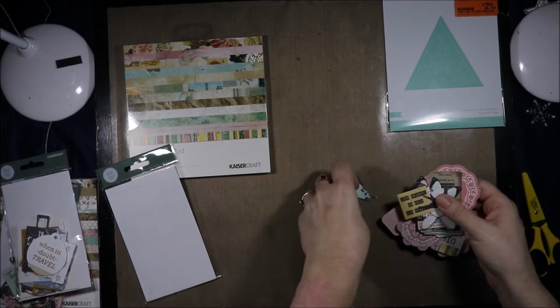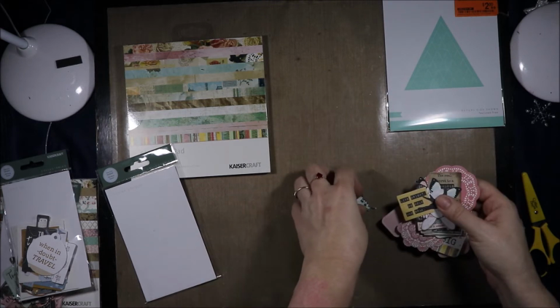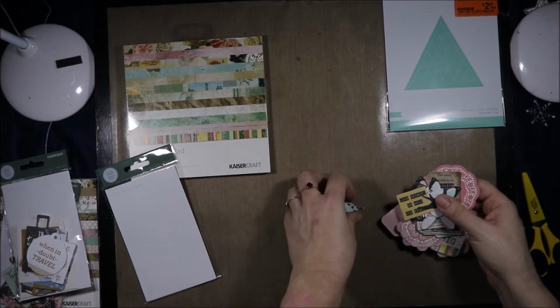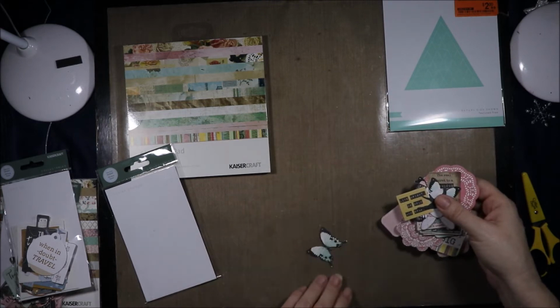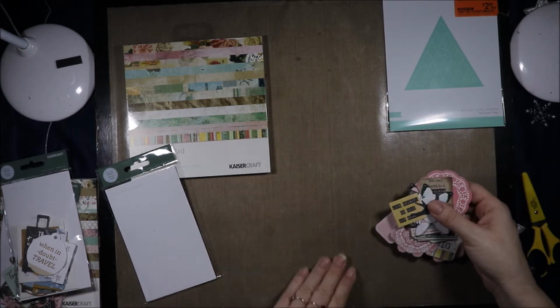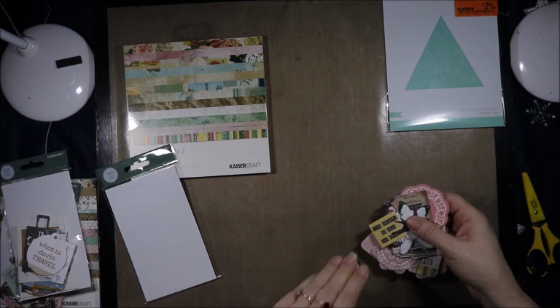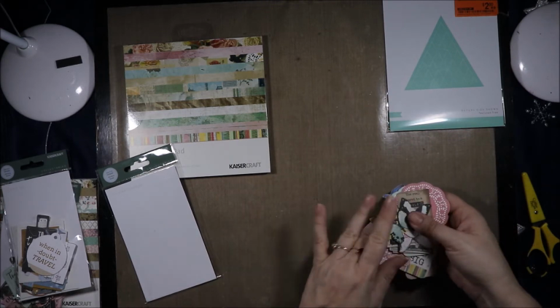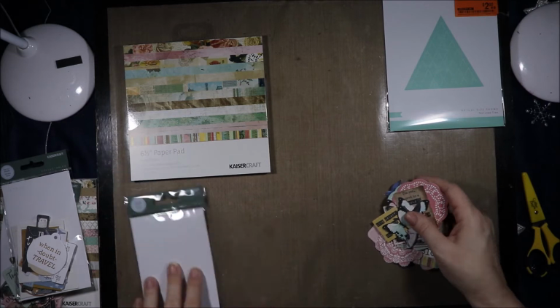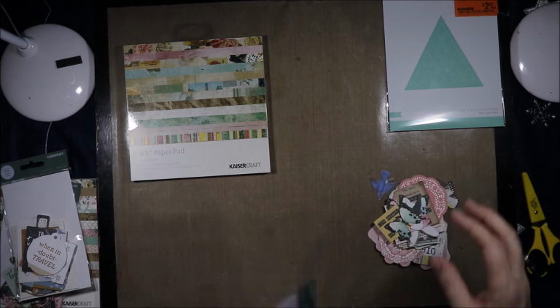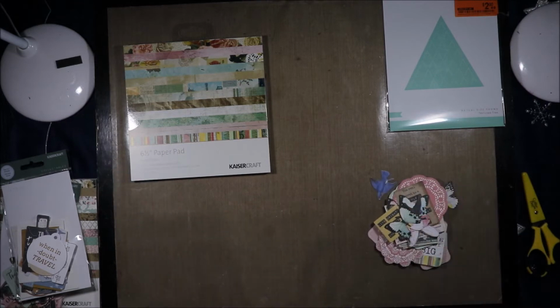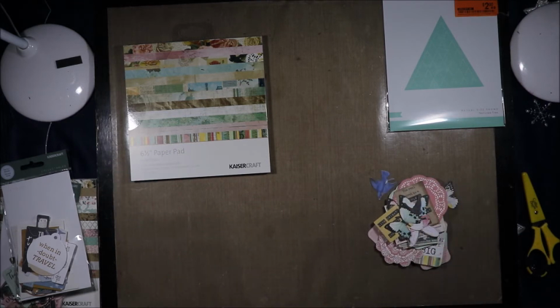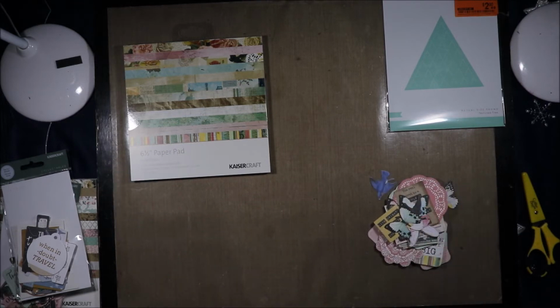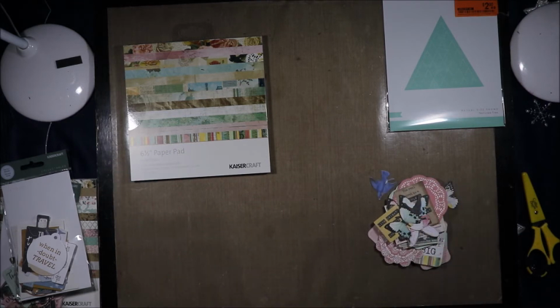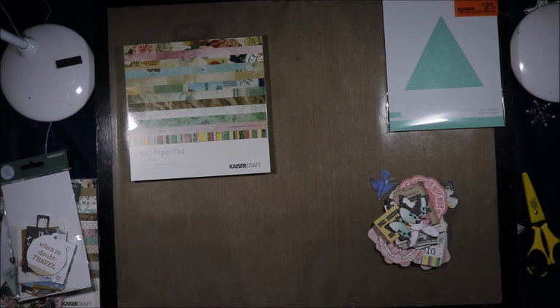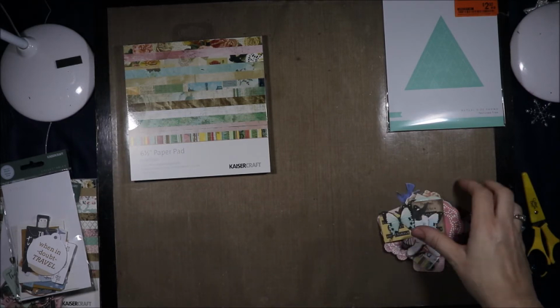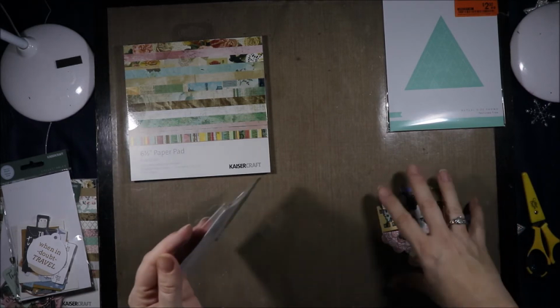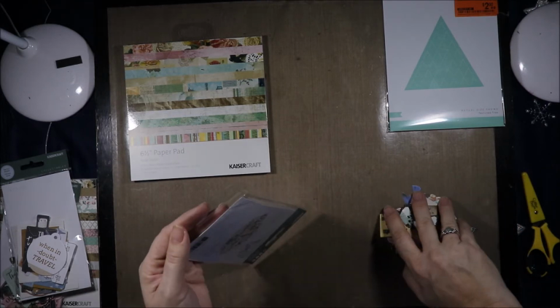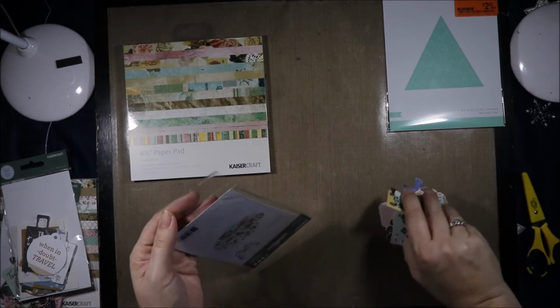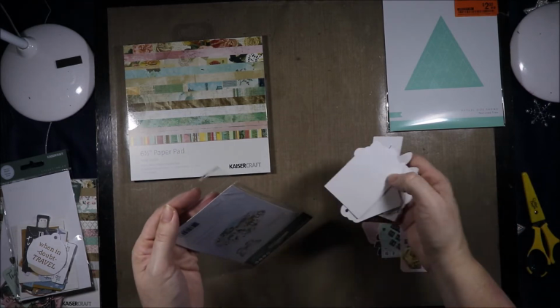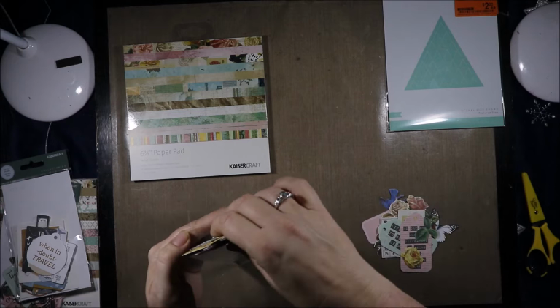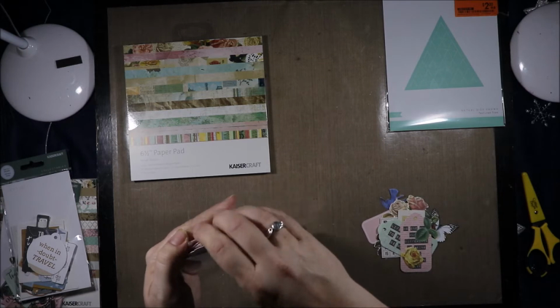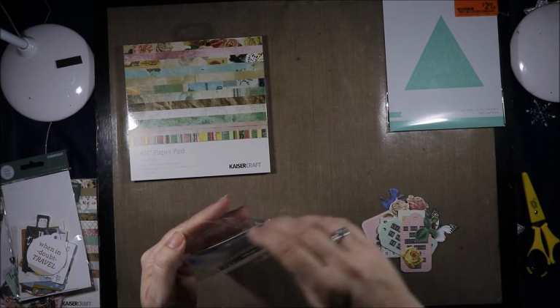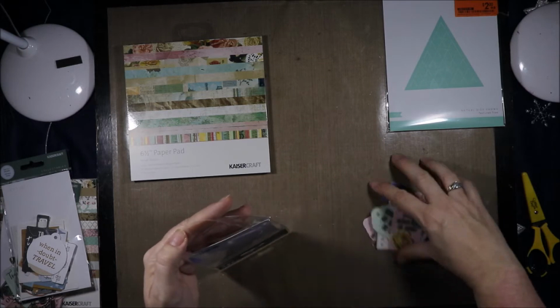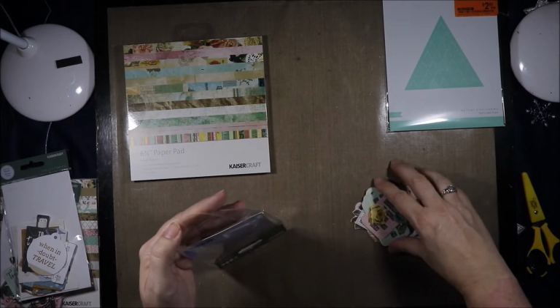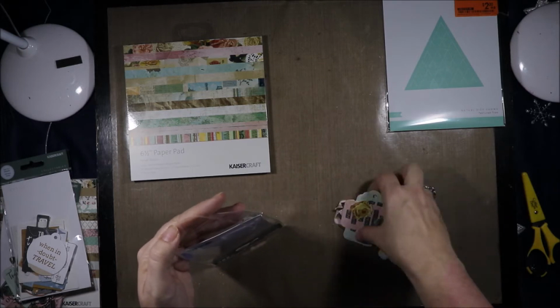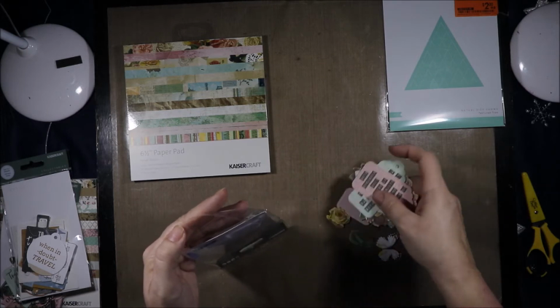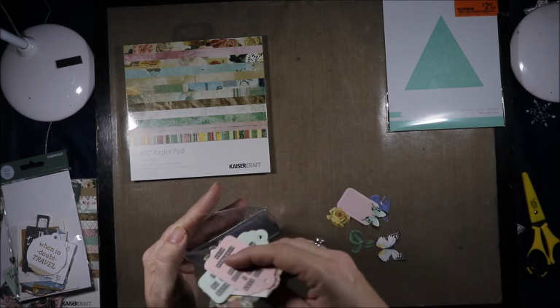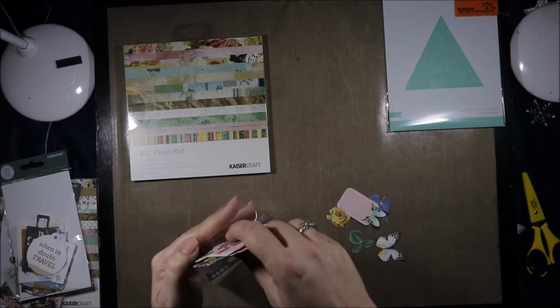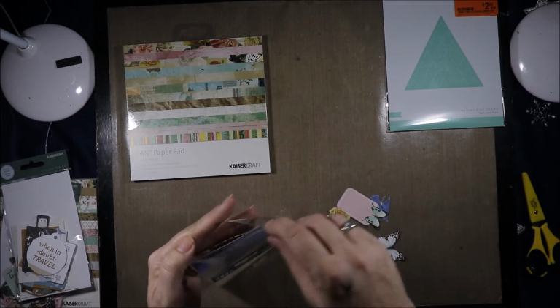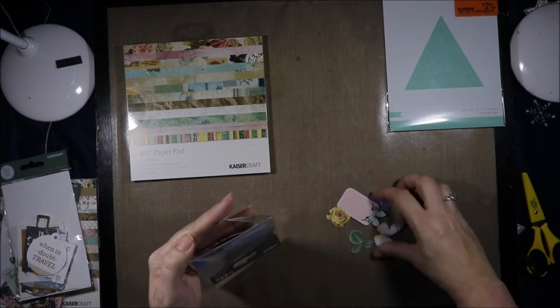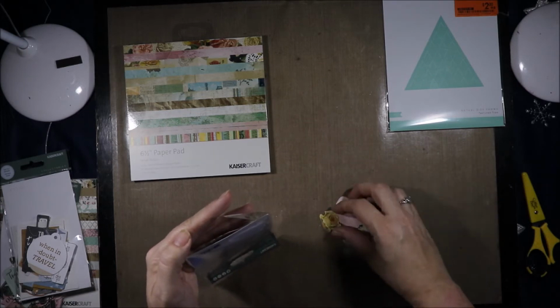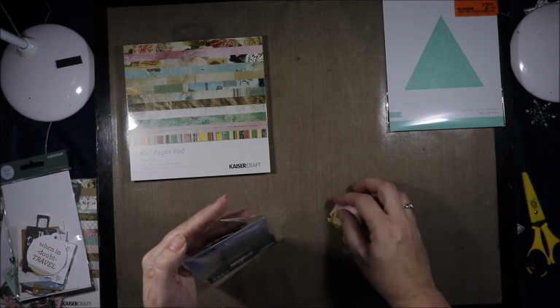That is the newer Scrap Studio collection — it's only a couple of months old, a month or two maybe. I know it is a recent collection; it either came out in December or January, I believe.